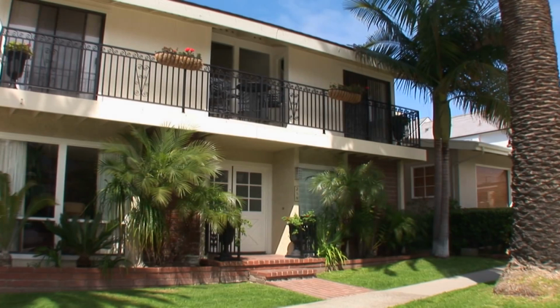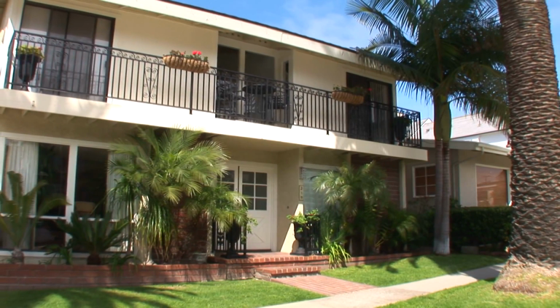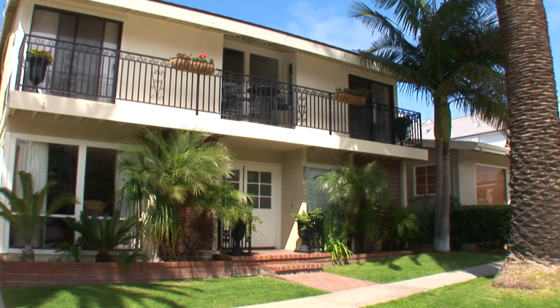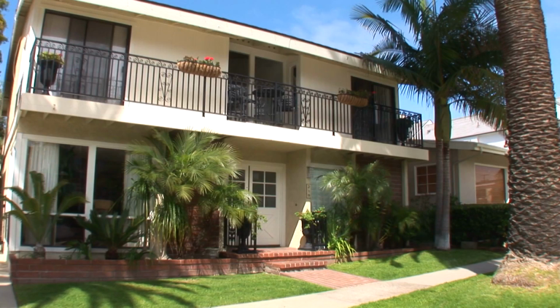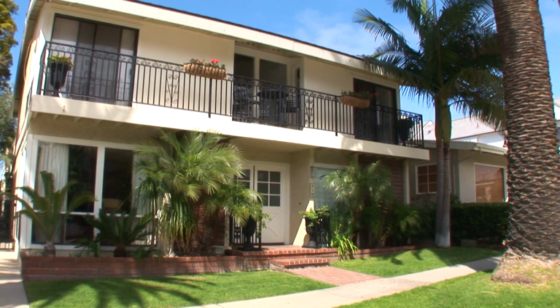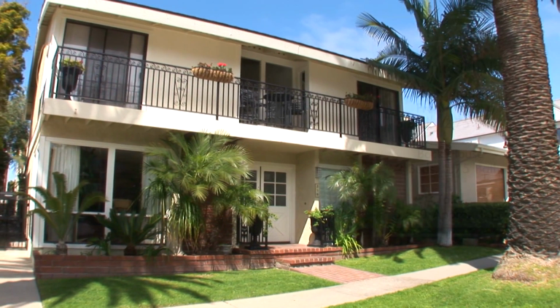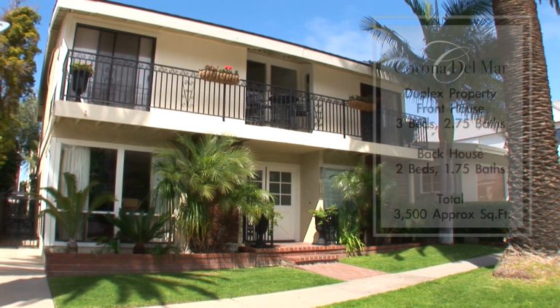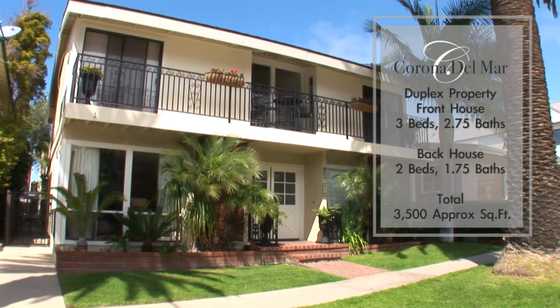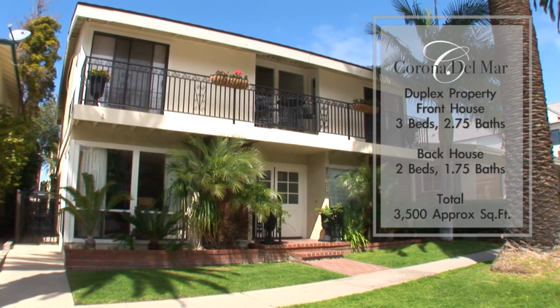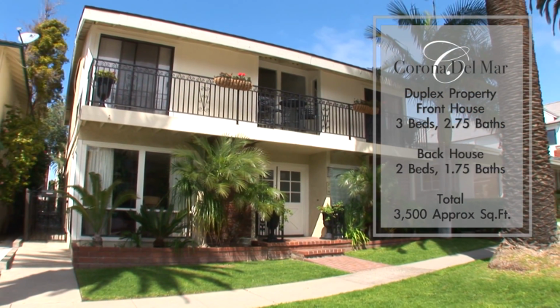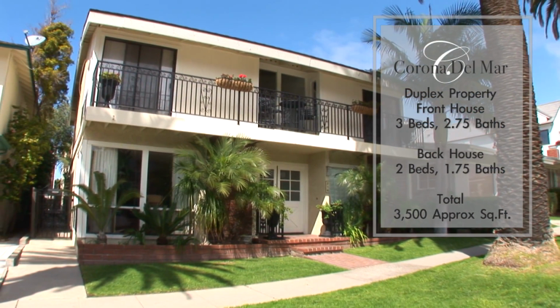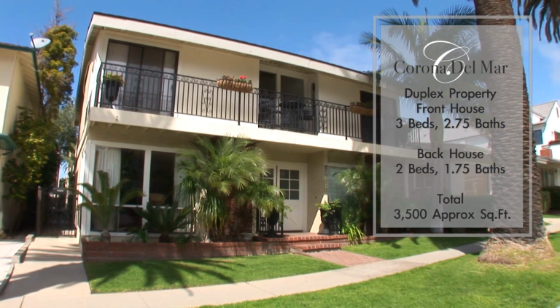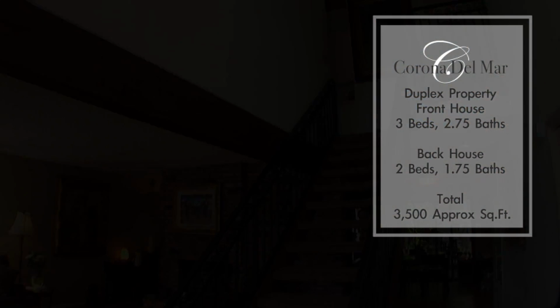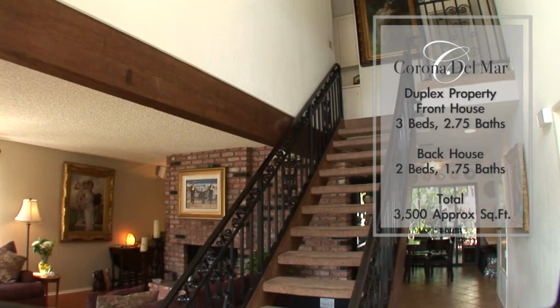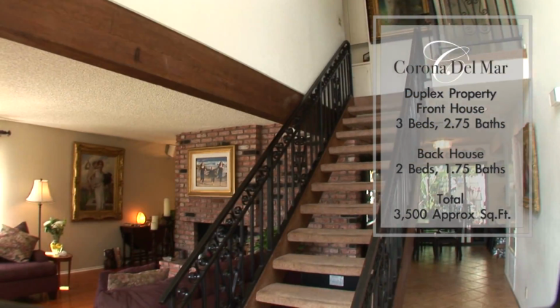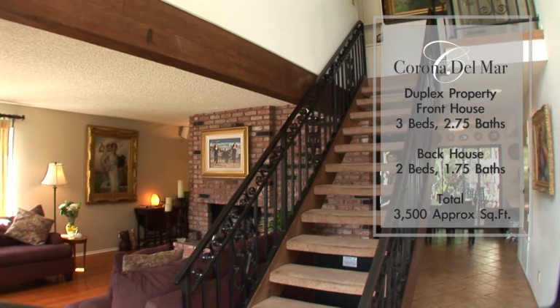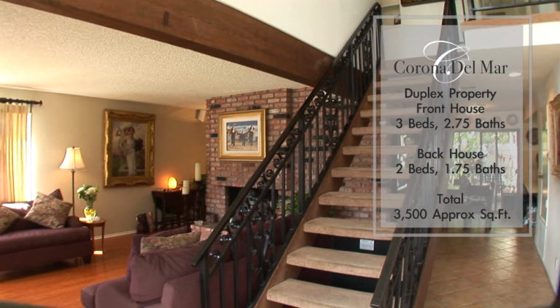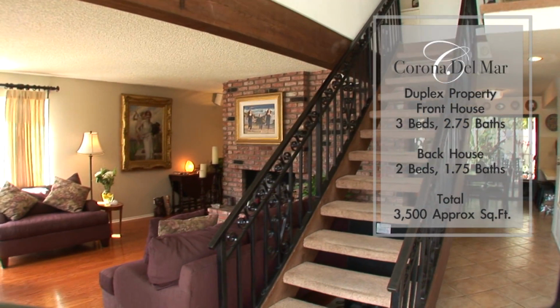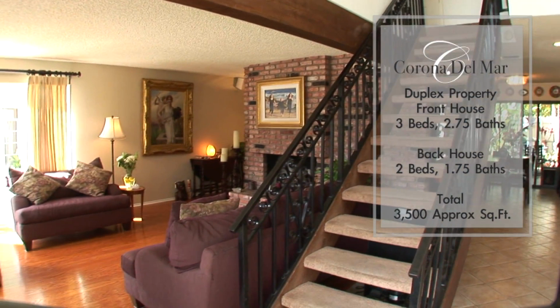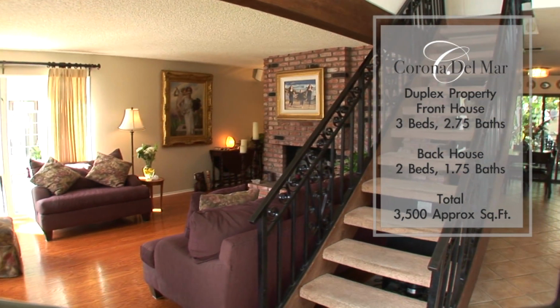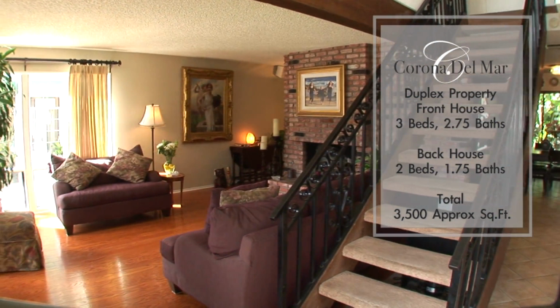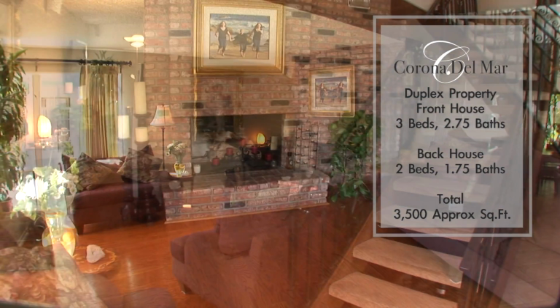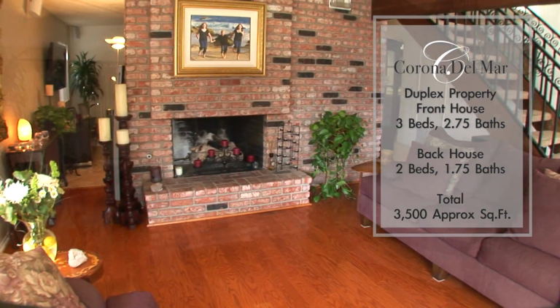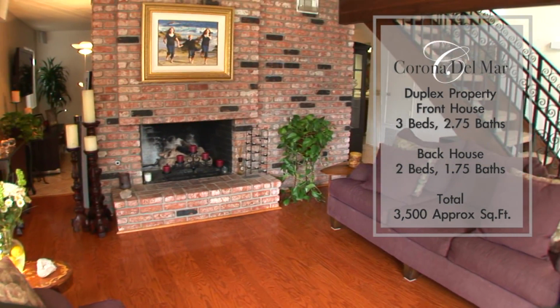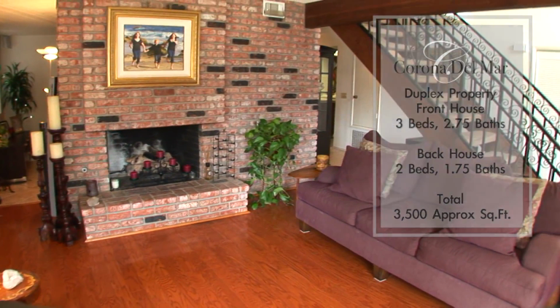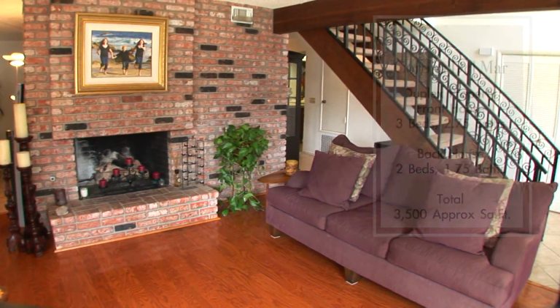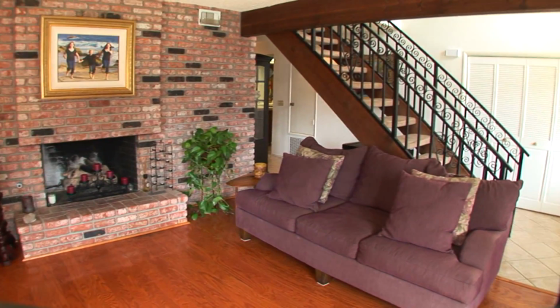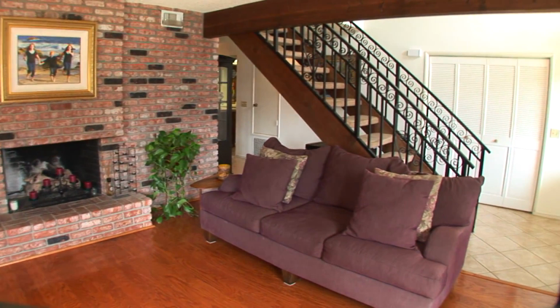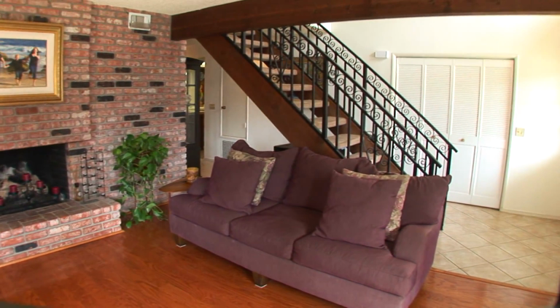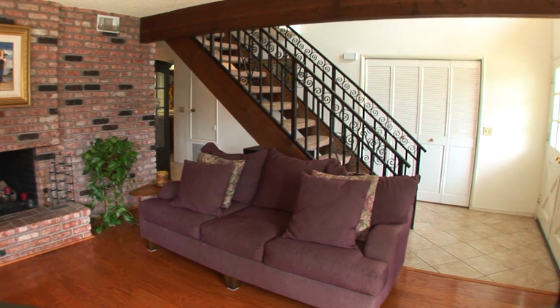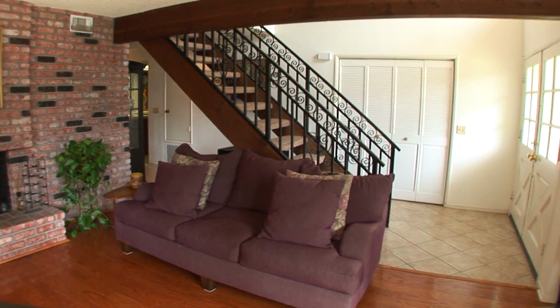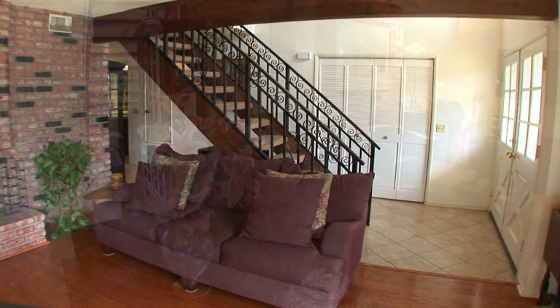This lovely home offers a spacious floor plan and all the amenities you need for comfortable living. An exceptional dual-sided fireplace creates a warm ambience in the inviting formal living room.